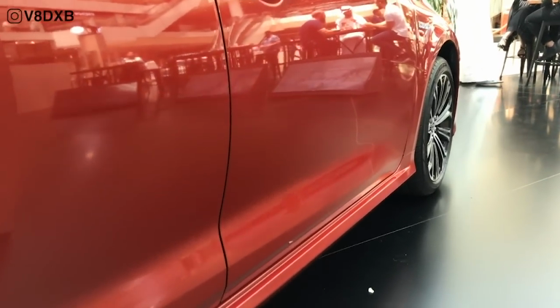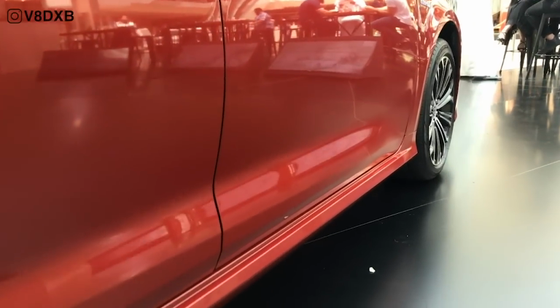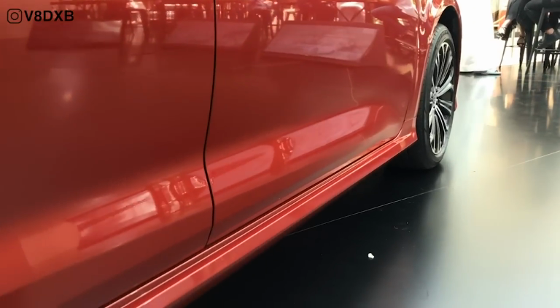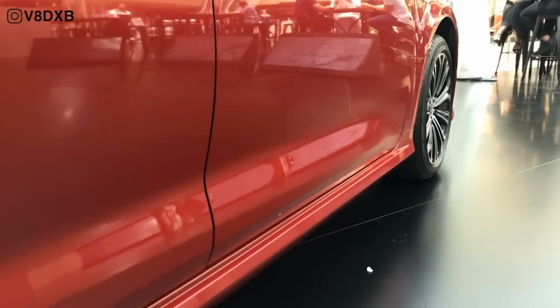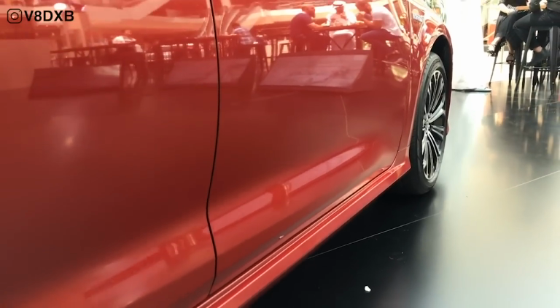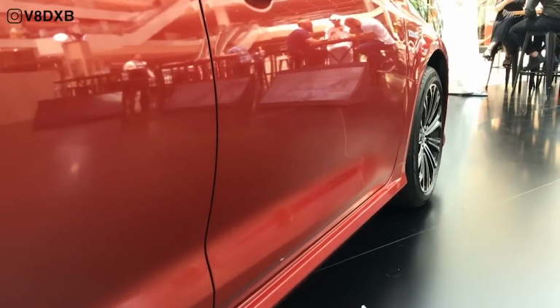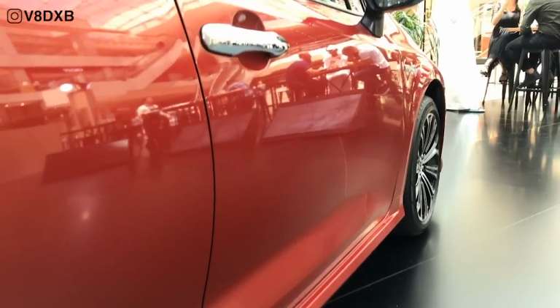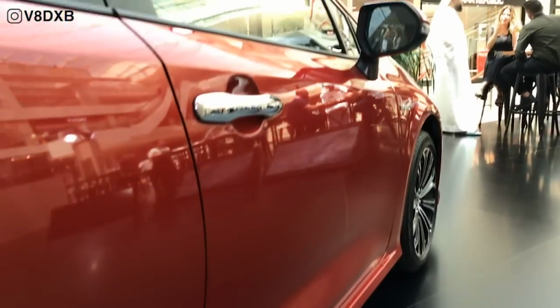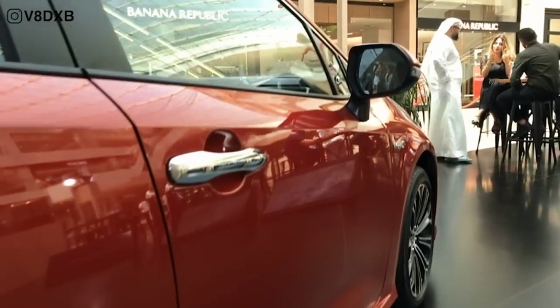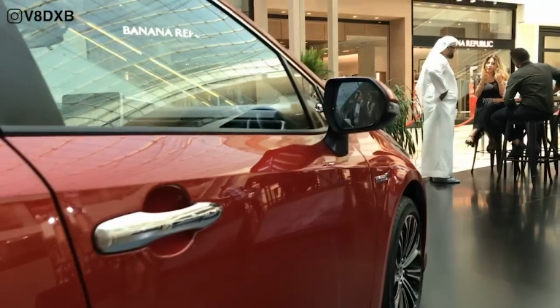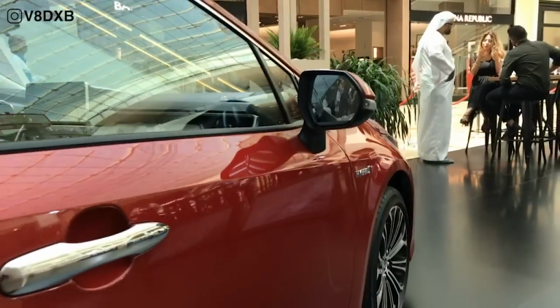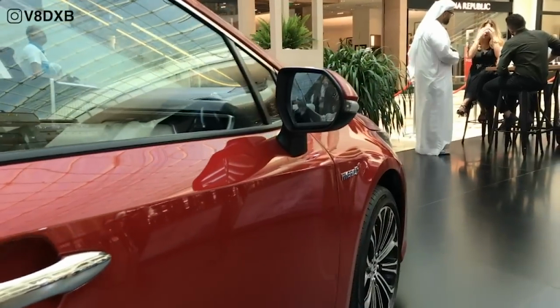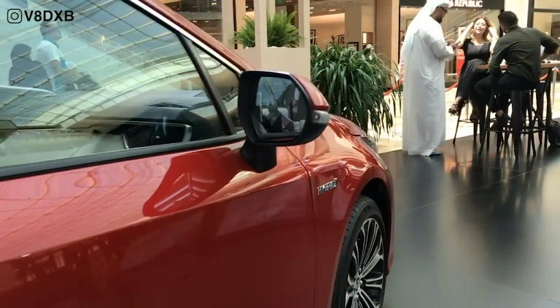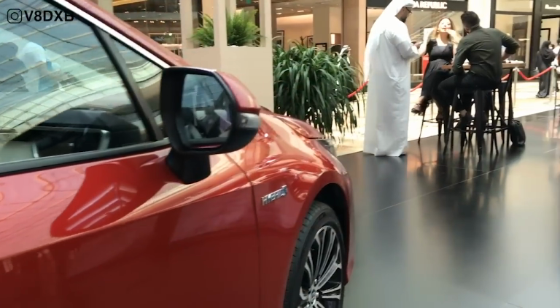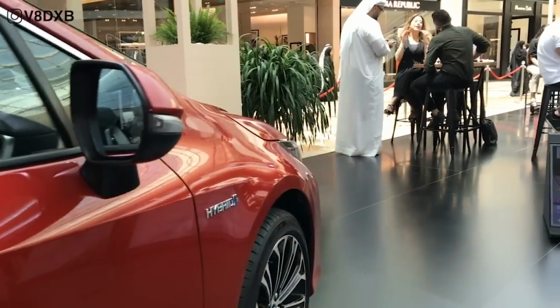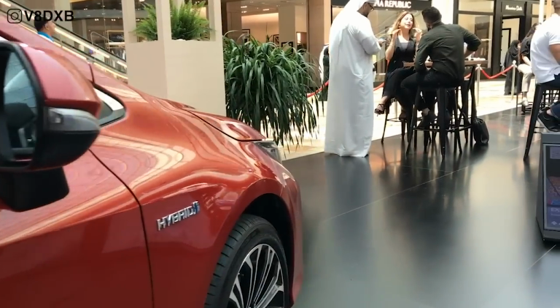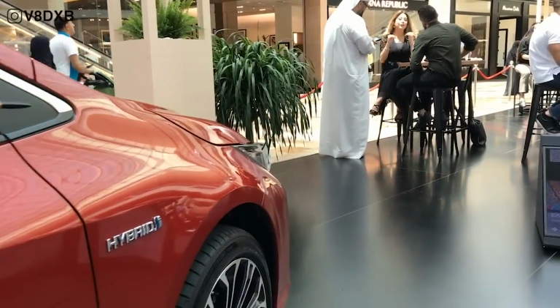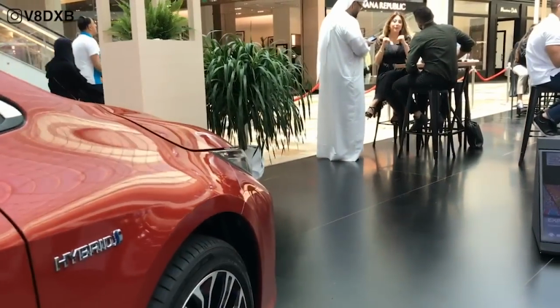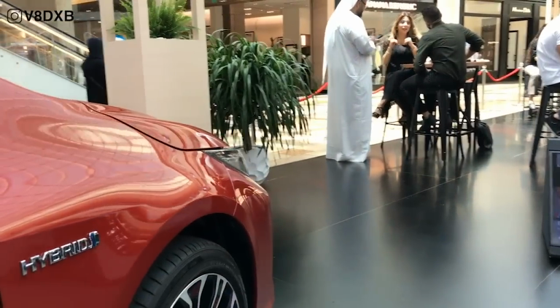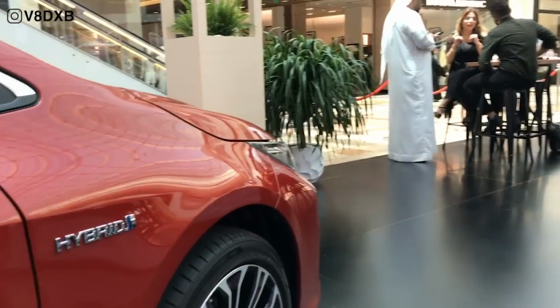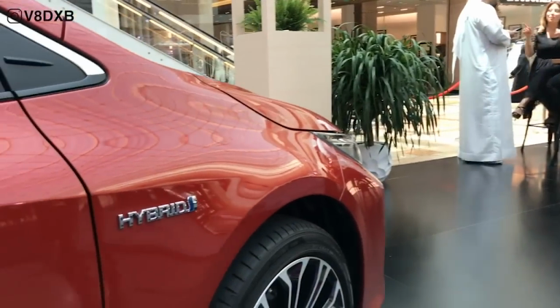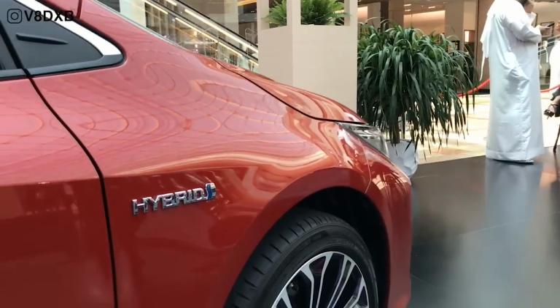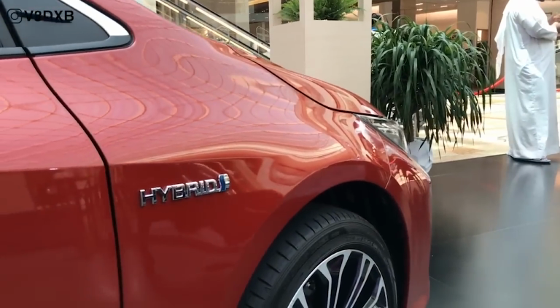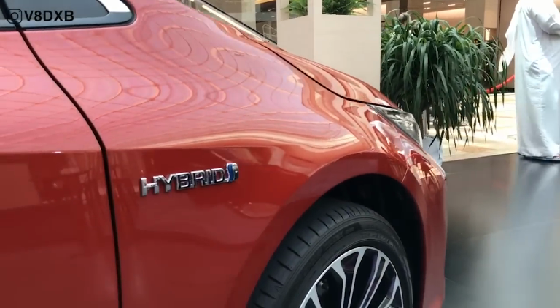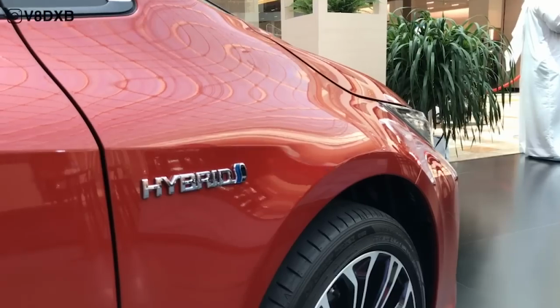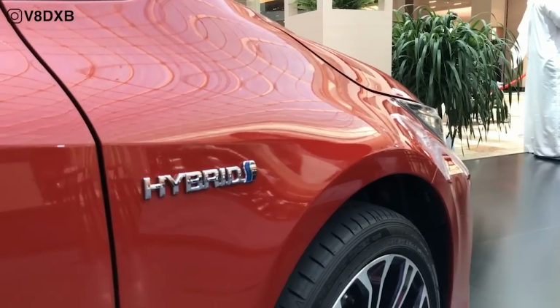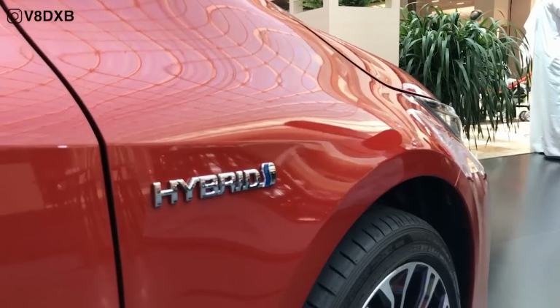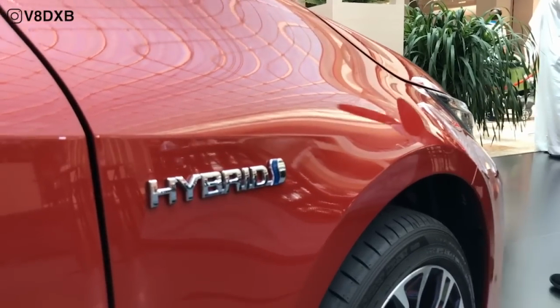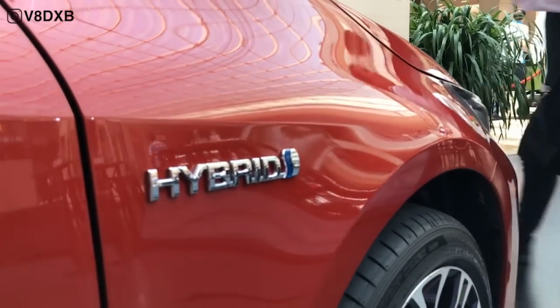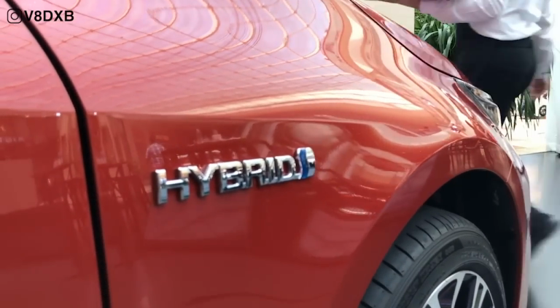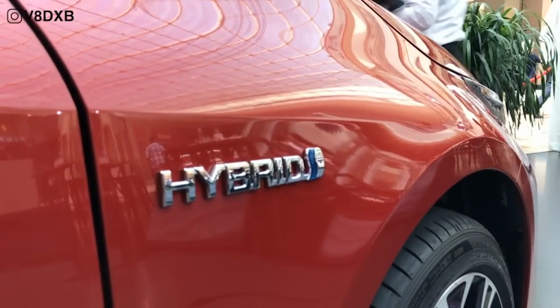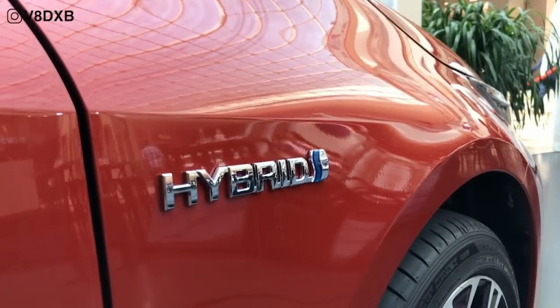Stay tuned for more videos — this is just a preview, and once we get the car on a test drive we'll be looking forward to a full review. Consider subscribing to the channel if you like the content, and I will see you soon.